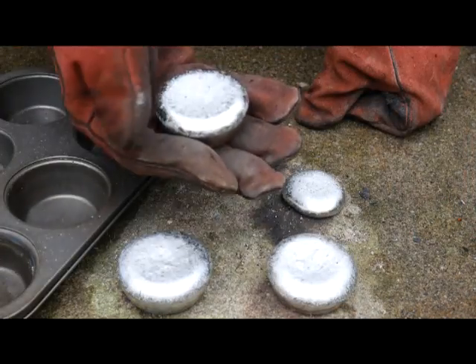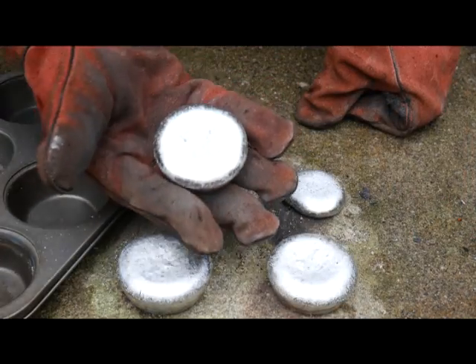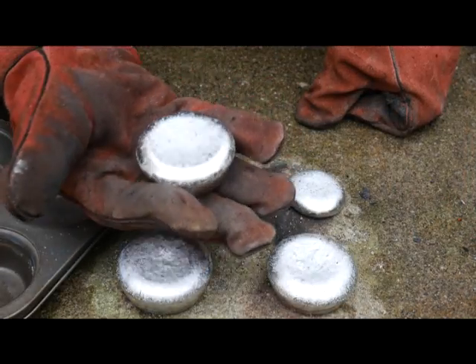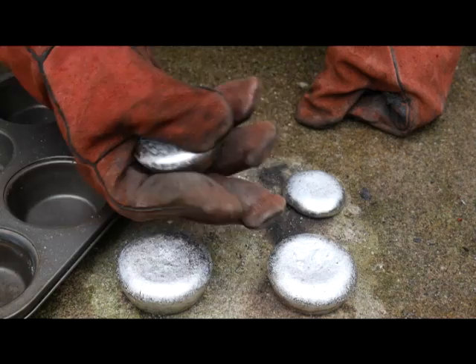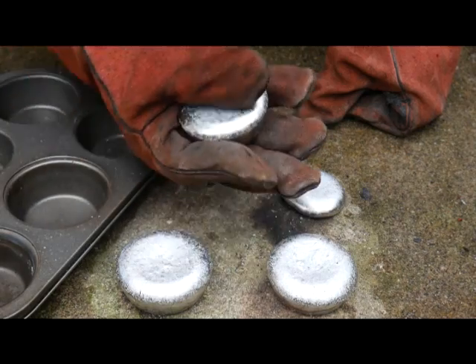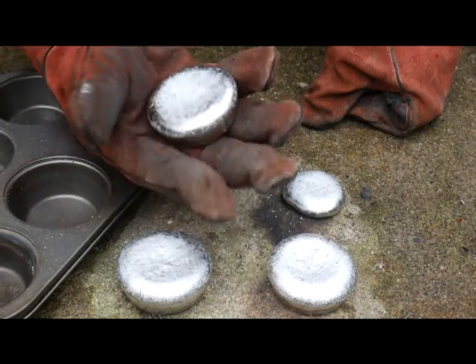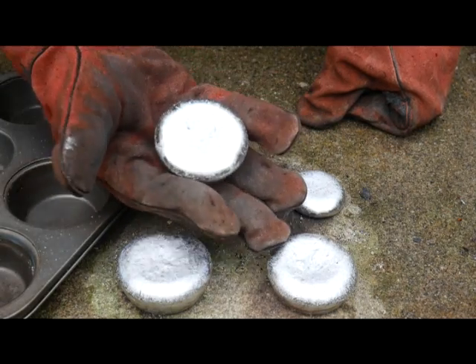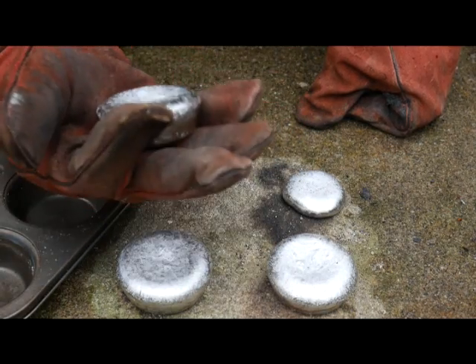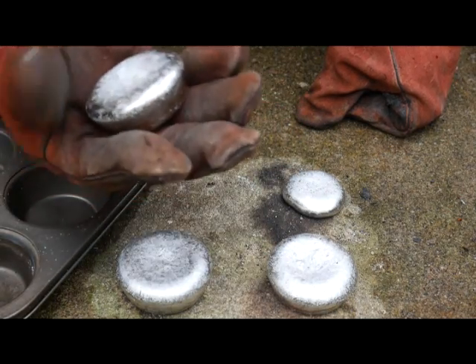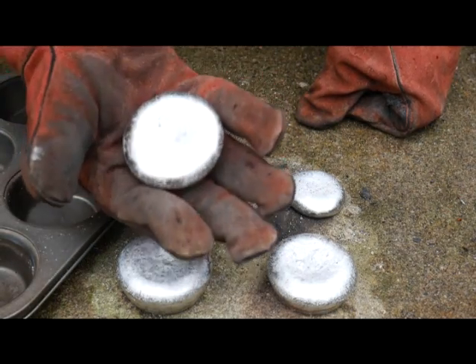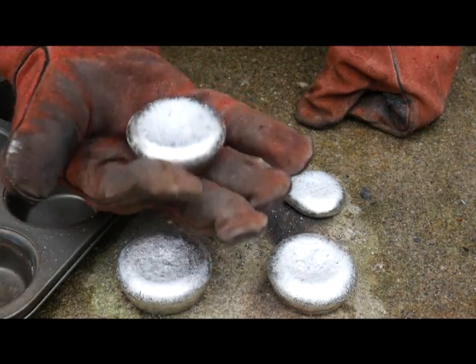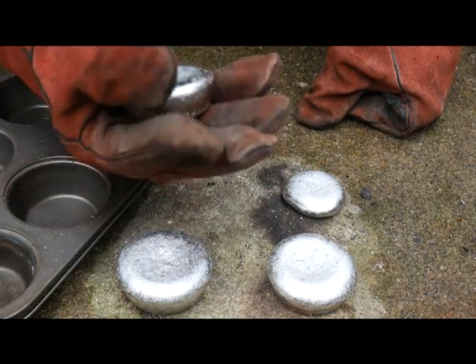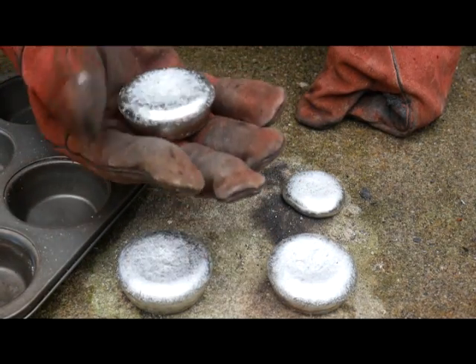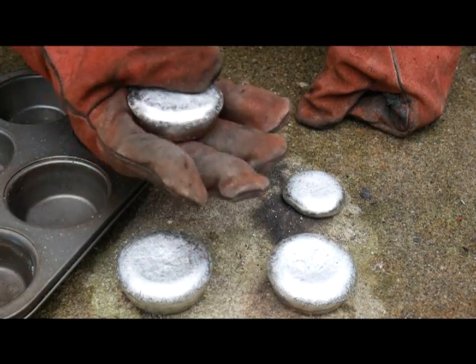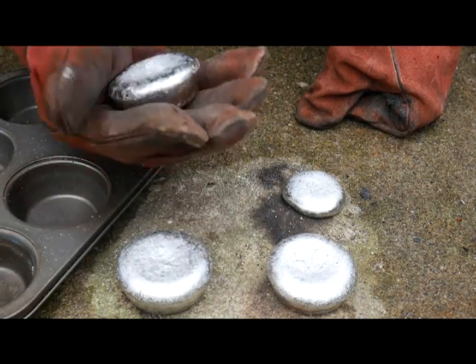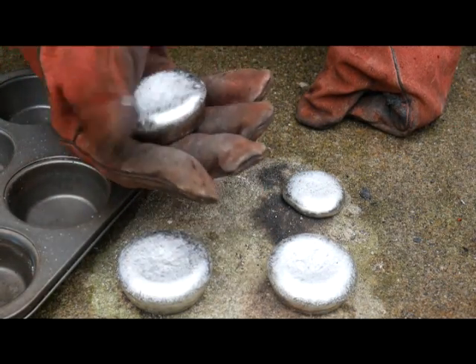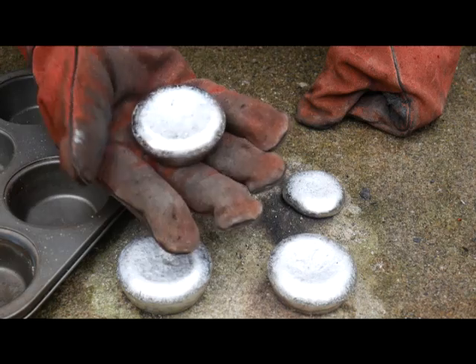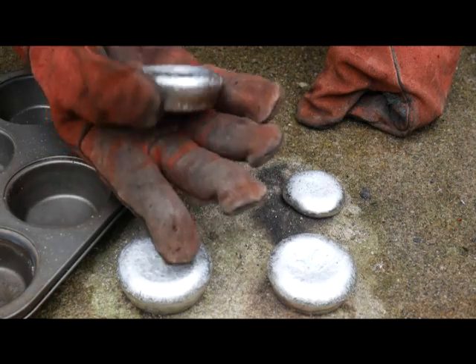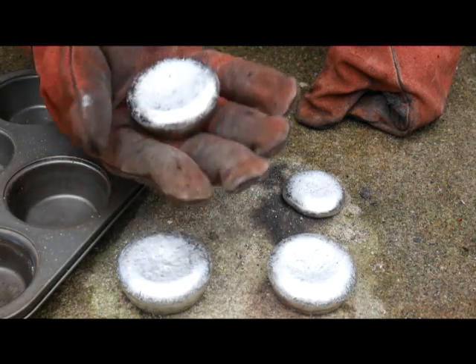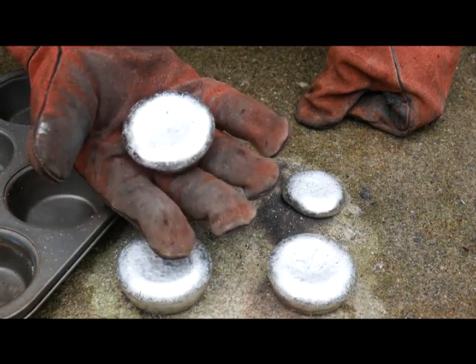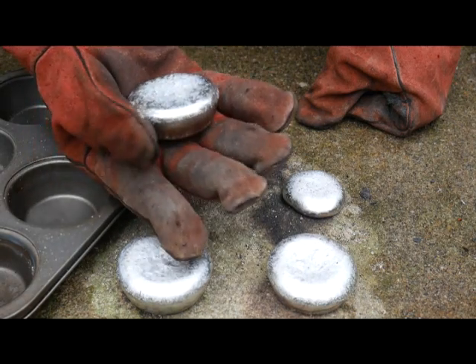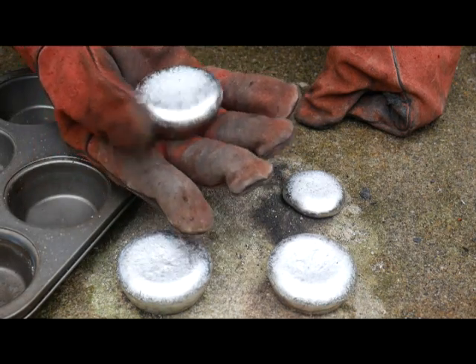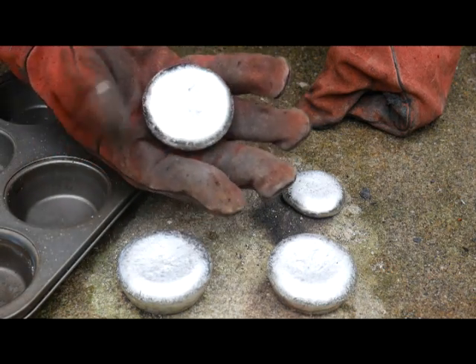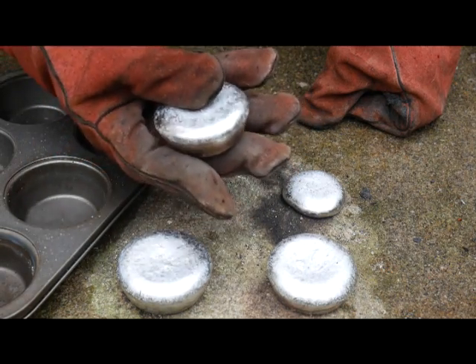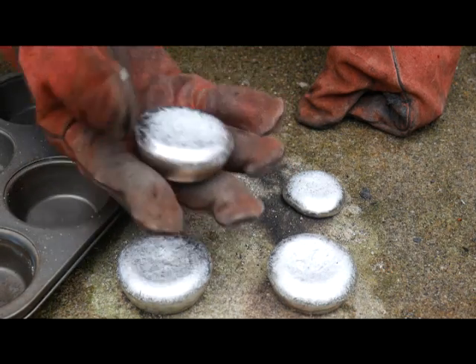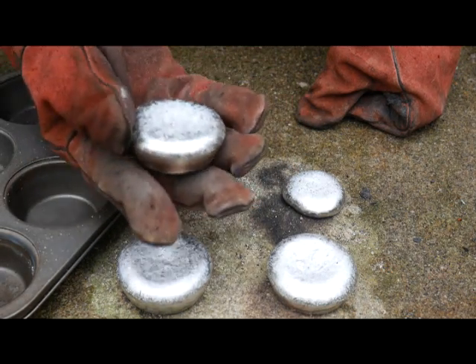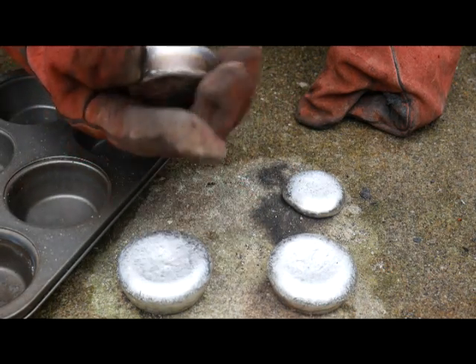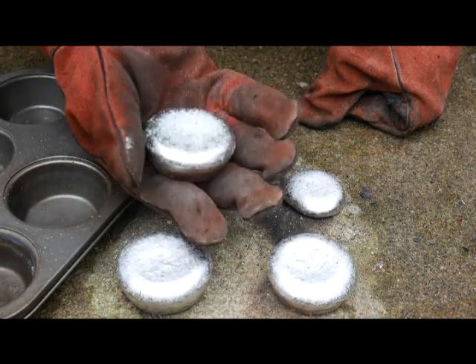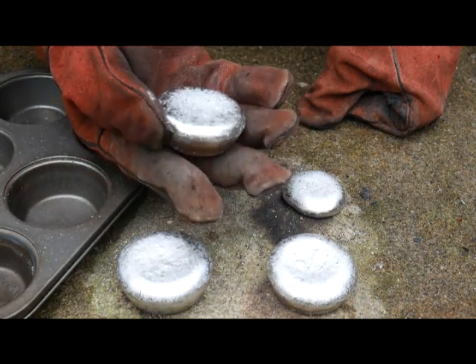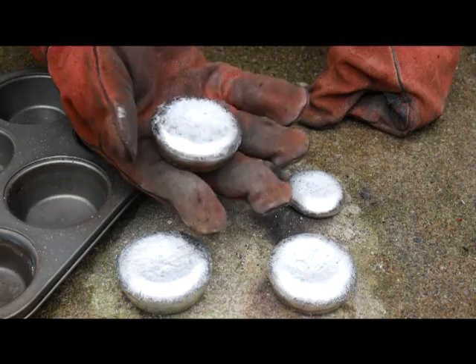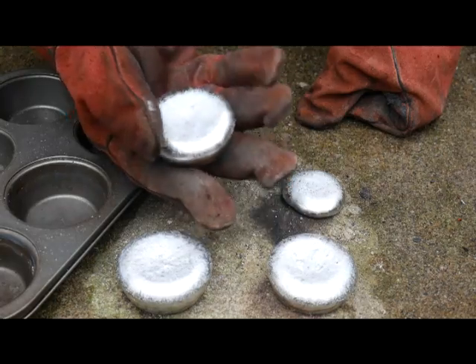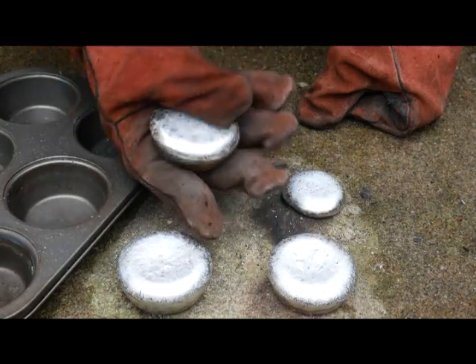I hope you guys liked this video. It's starting to rain now. This is a lot of fun to work with aluminum — you can make all kinds of things by casting it, and we're going to have a lot of fun soon with this. Hope you guys enjoy this. See you next time on Animal Man Survivor. Take care.